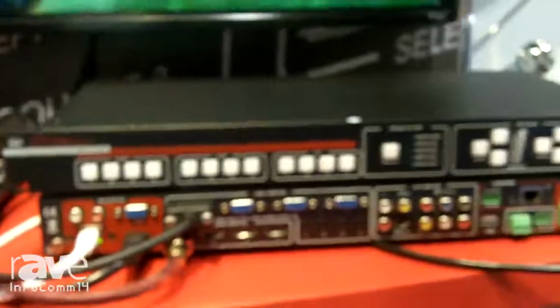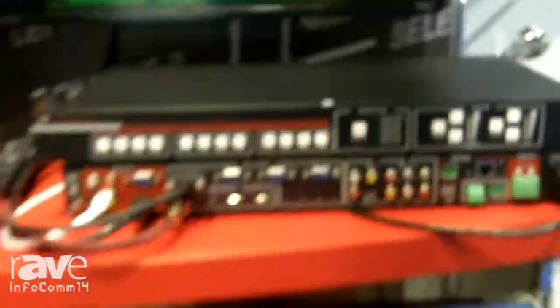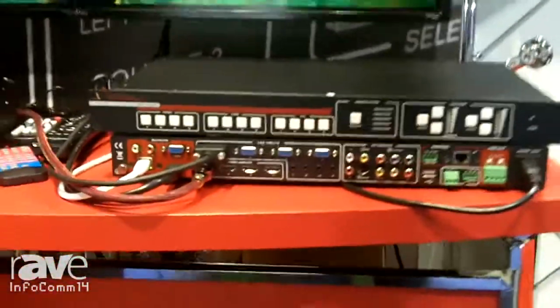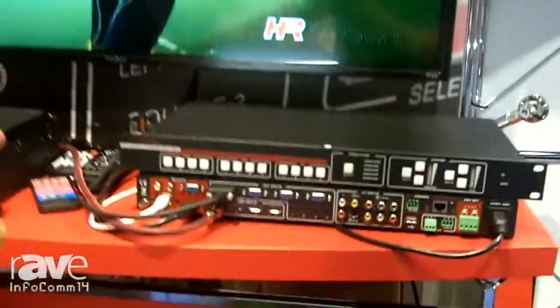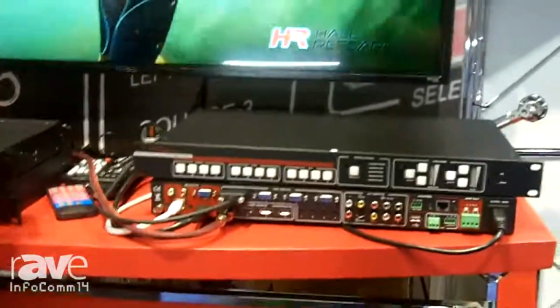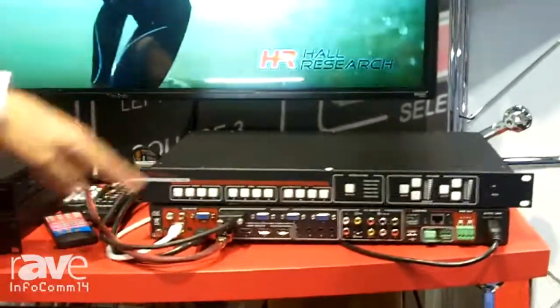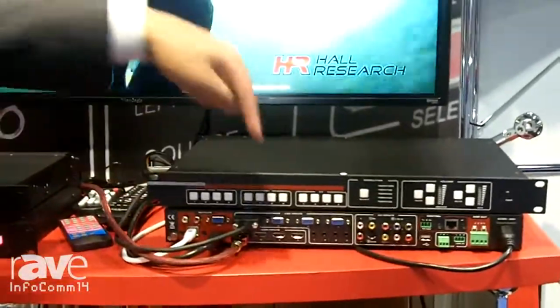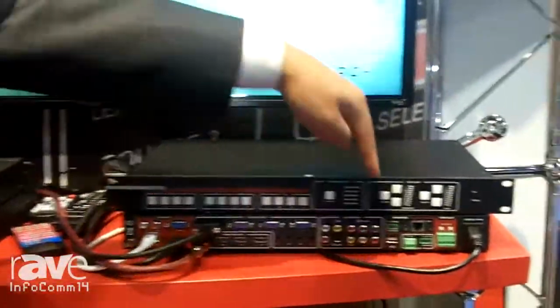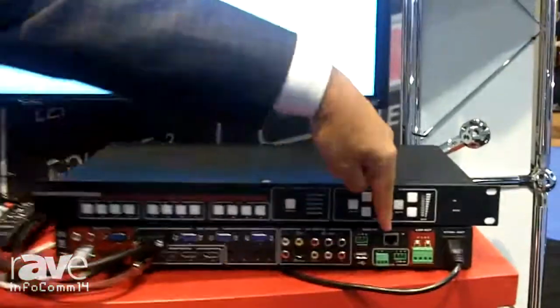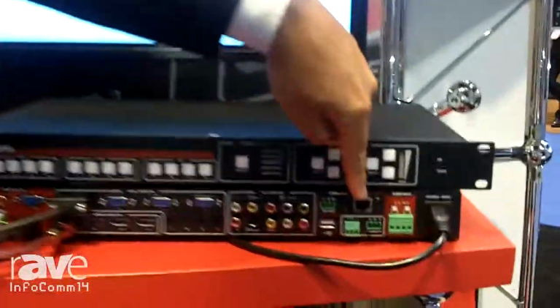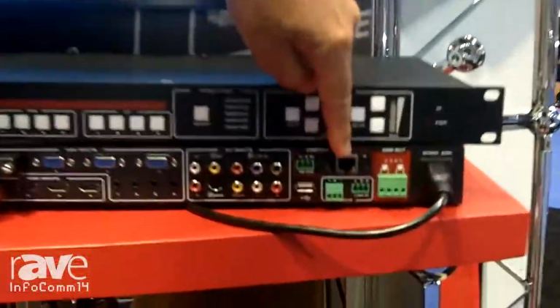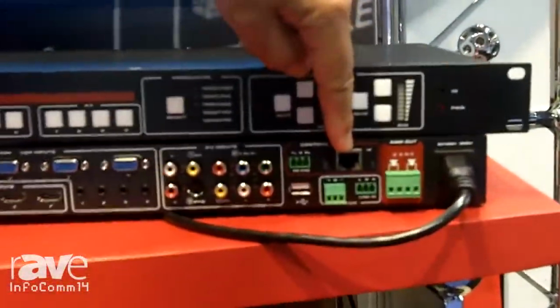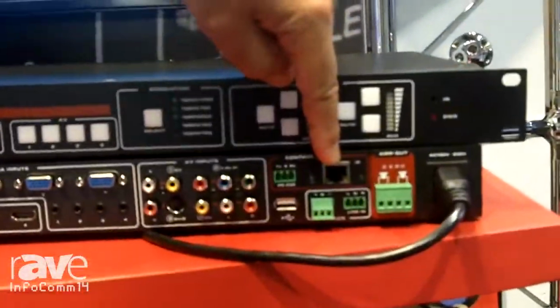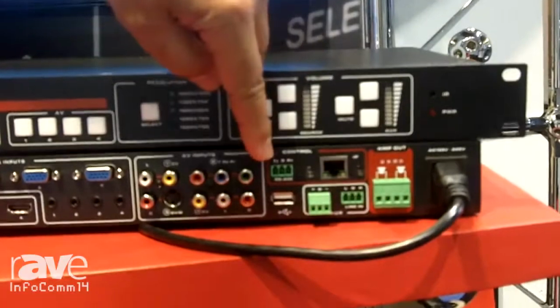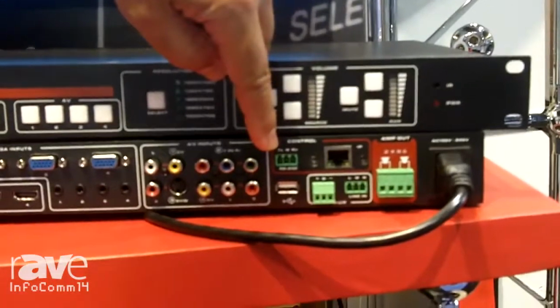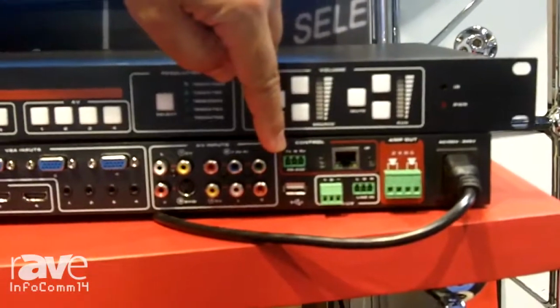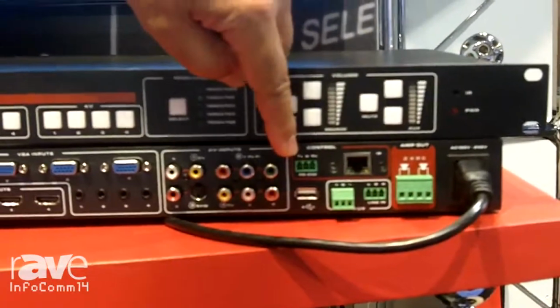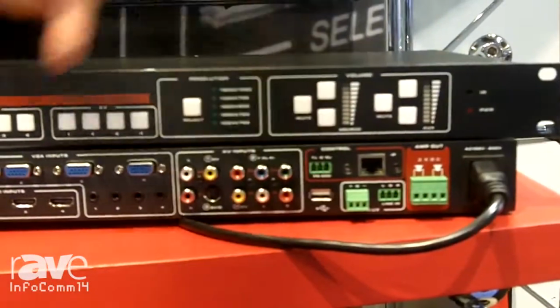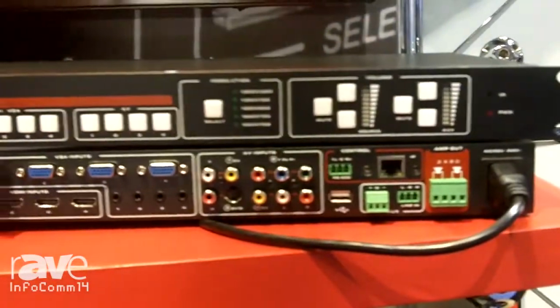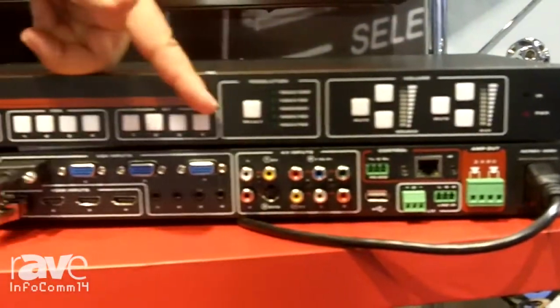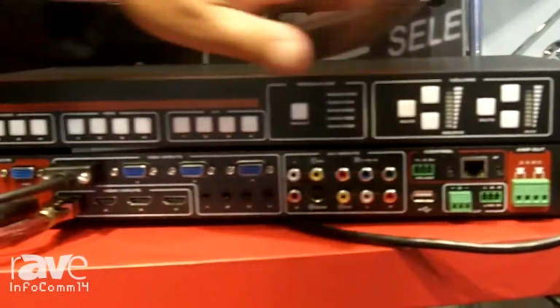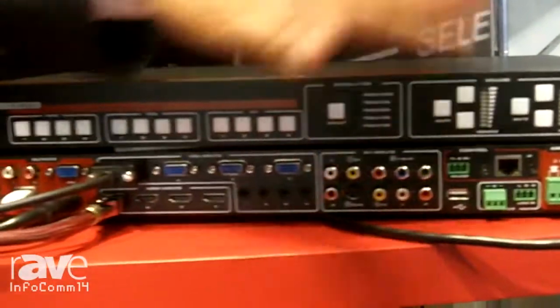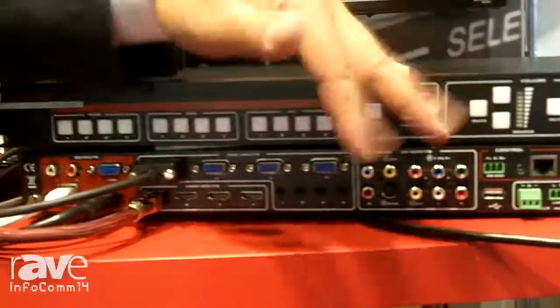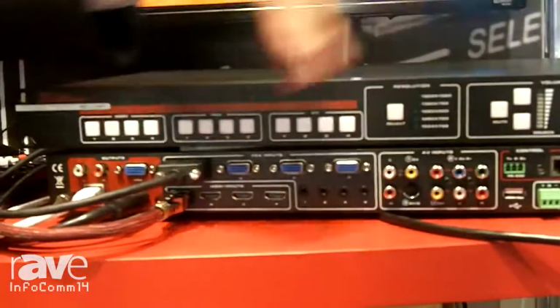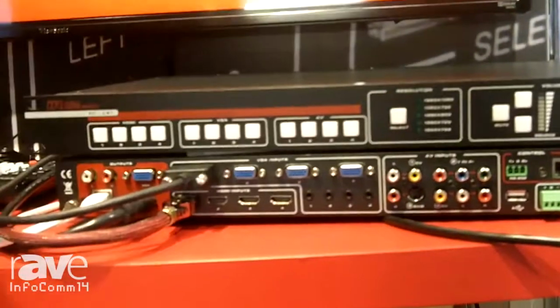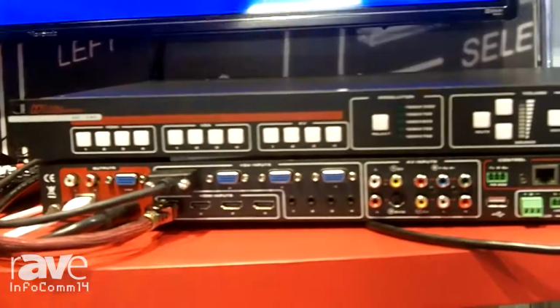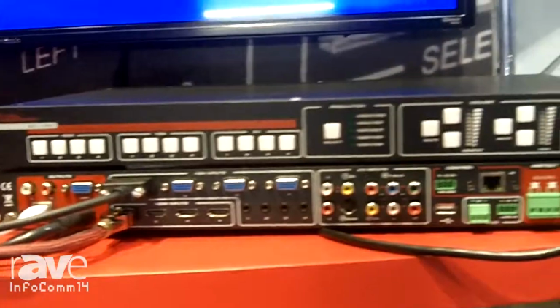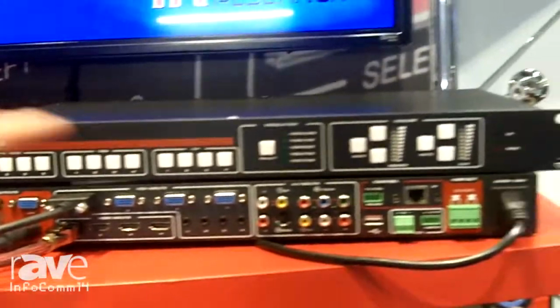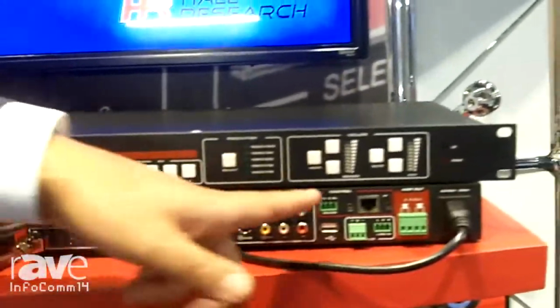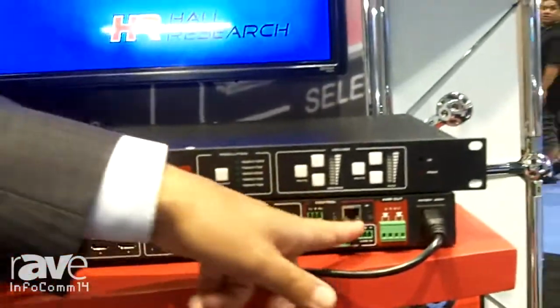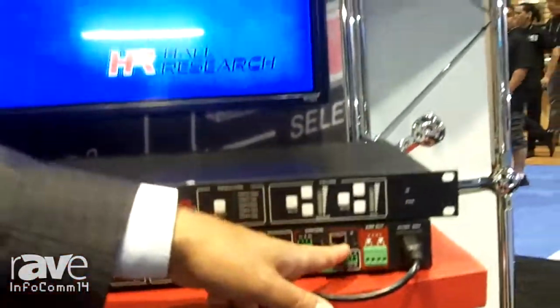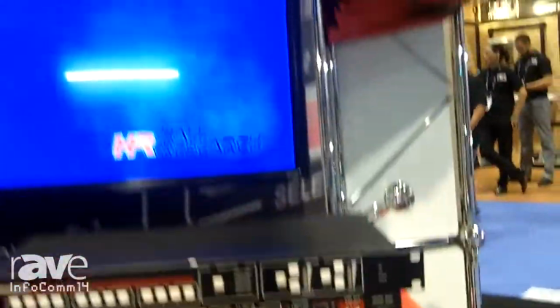One more thing — we do have IP control and RS-232 control. So you can switch inputs, raise volumes up and down, and do all kinds of things through your network.